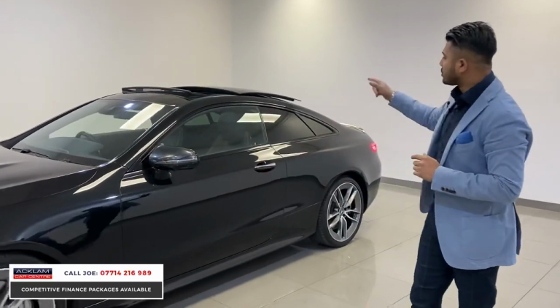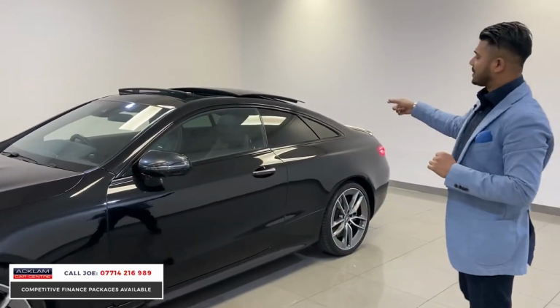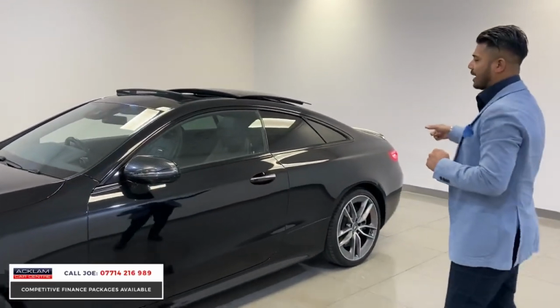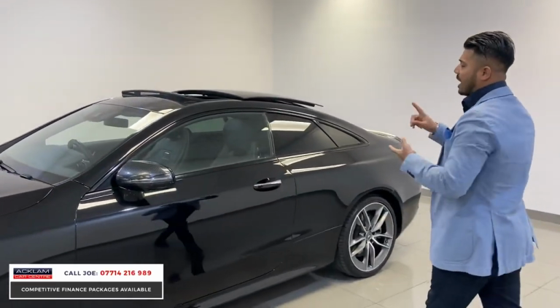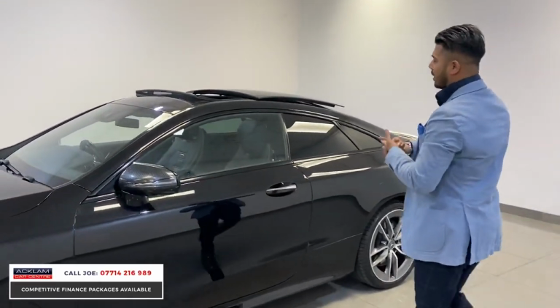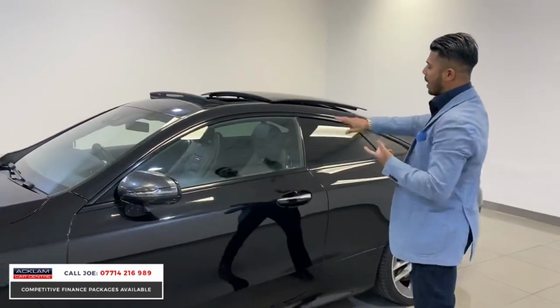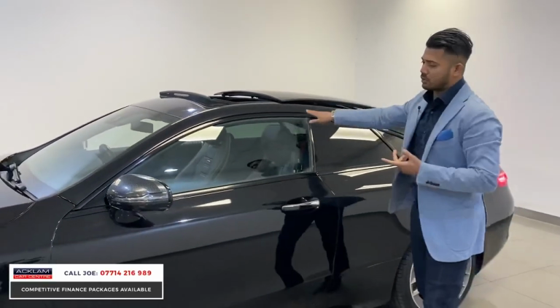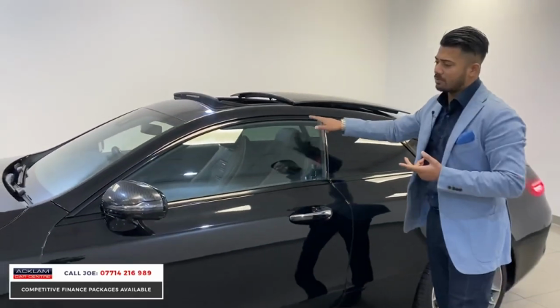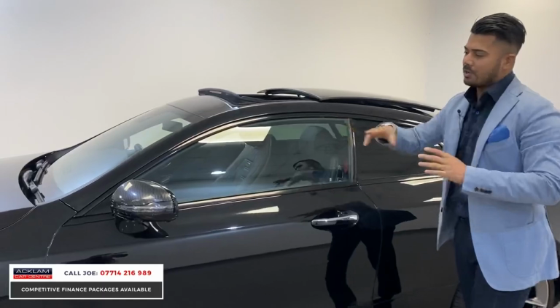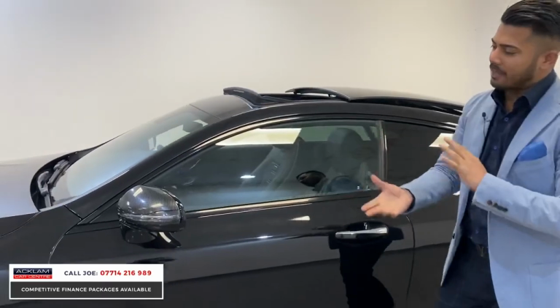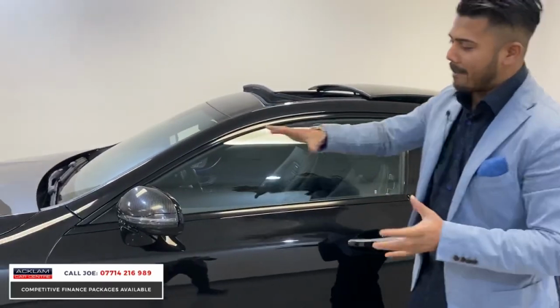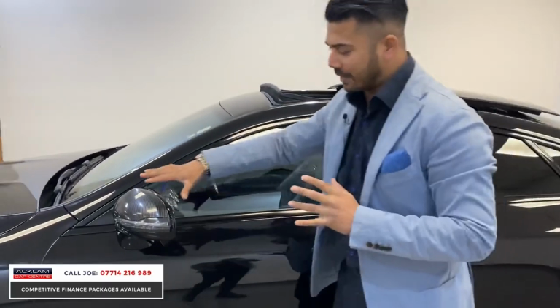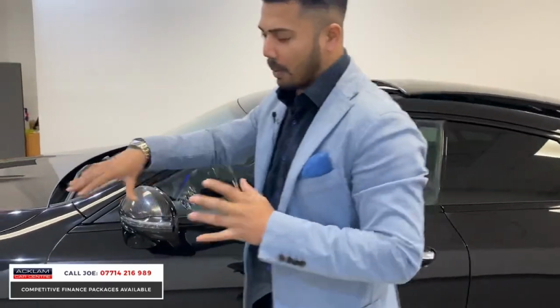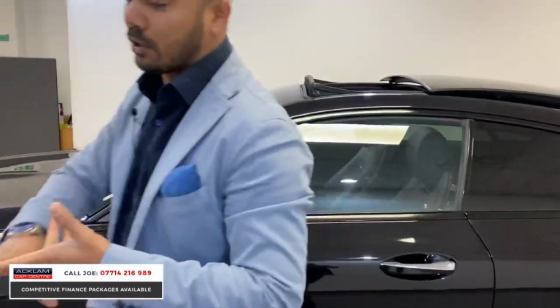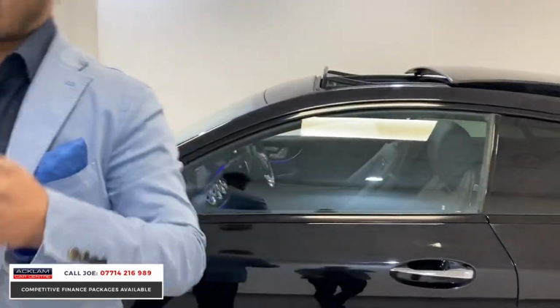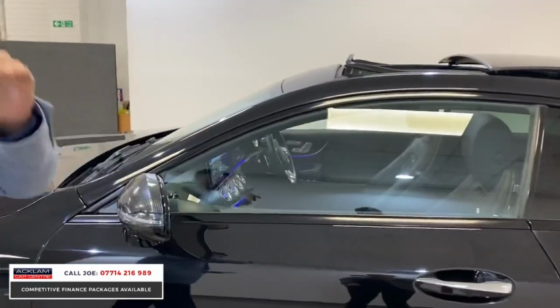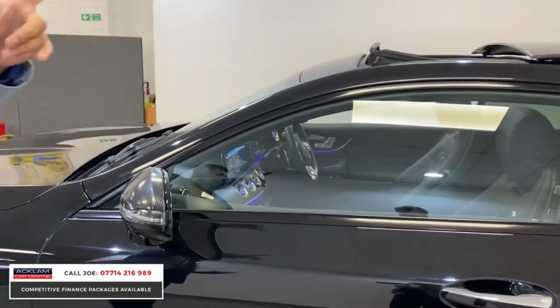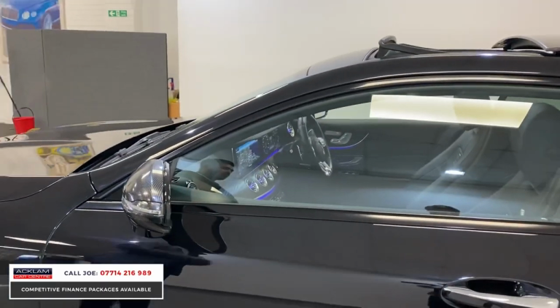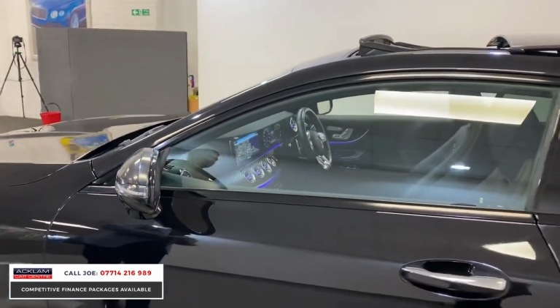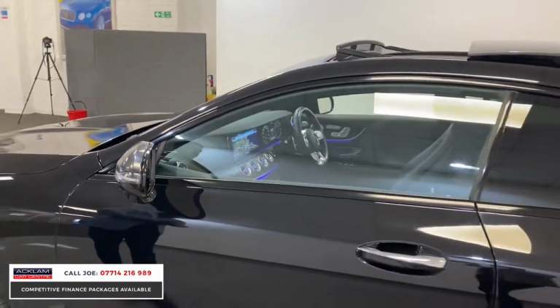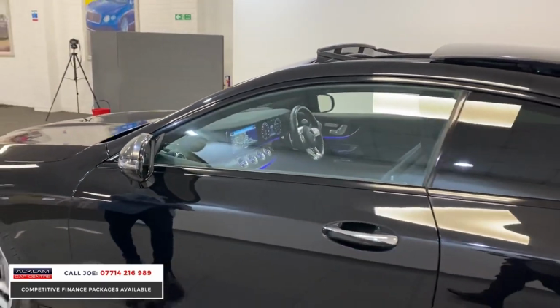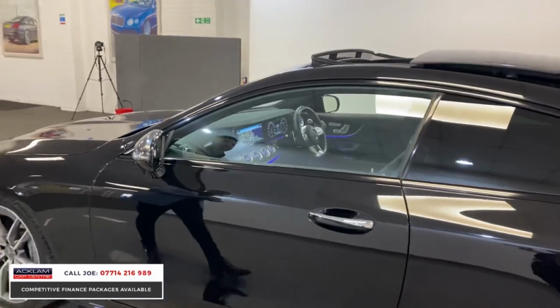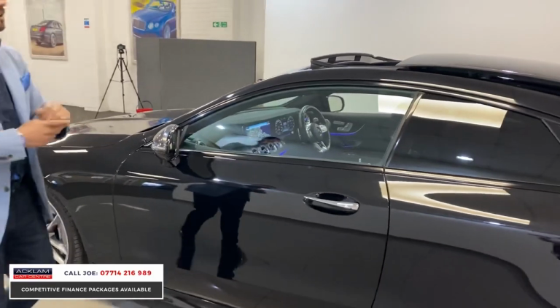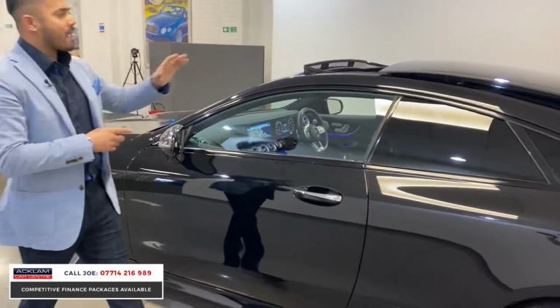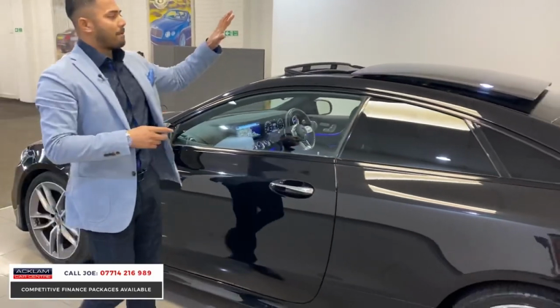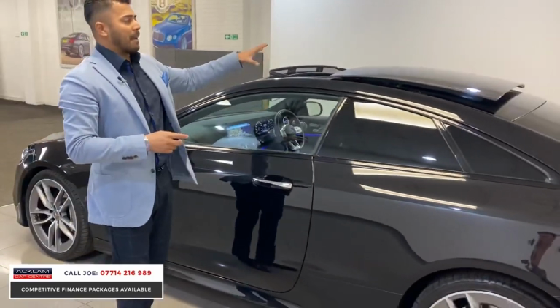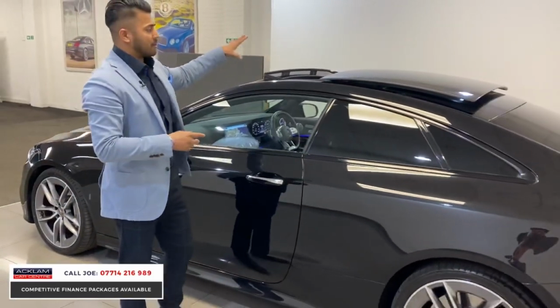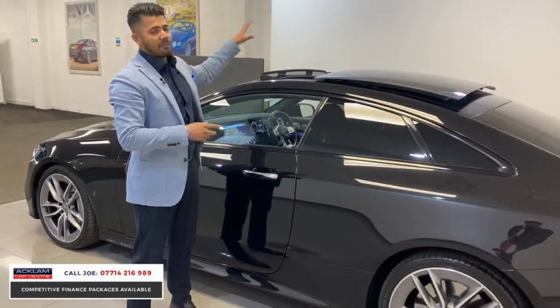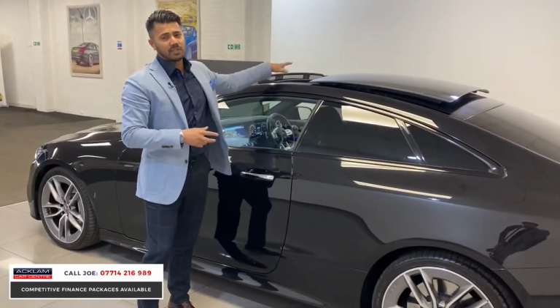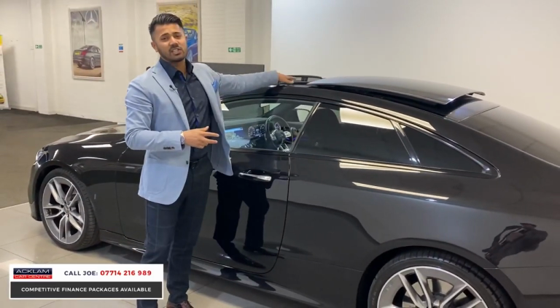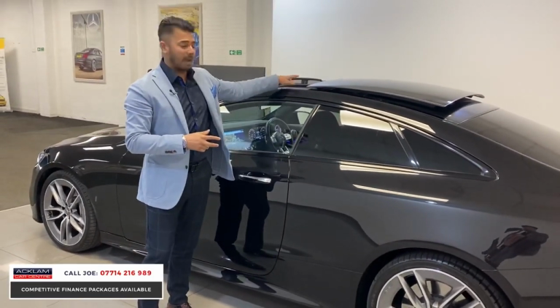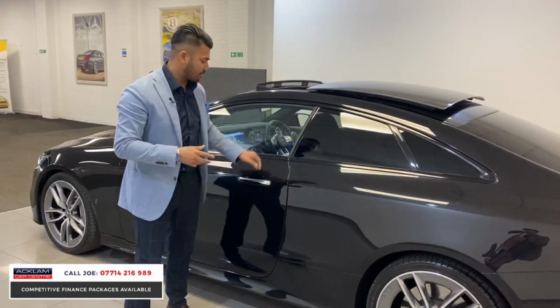Sun protection glass, high-gloss black window surrounds. You've then got that carbon effect mirror cover, and the same effect on the rear spoiler, which I'll show in a few seconds. Being the Premium Plus, you have the full tinted sliding panoramic roof.